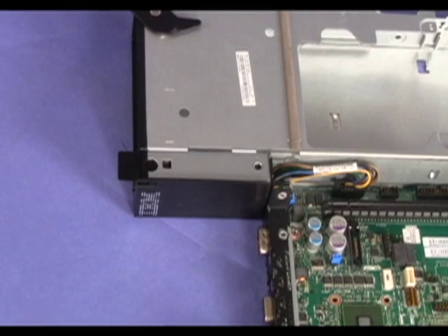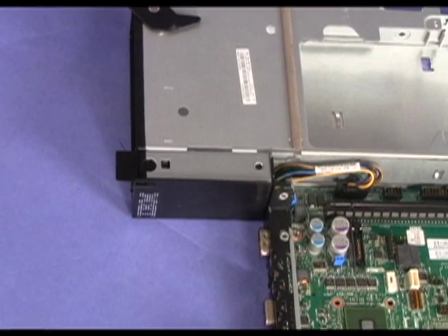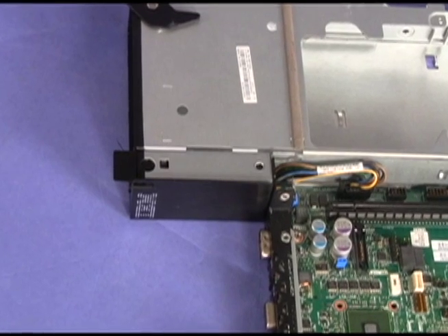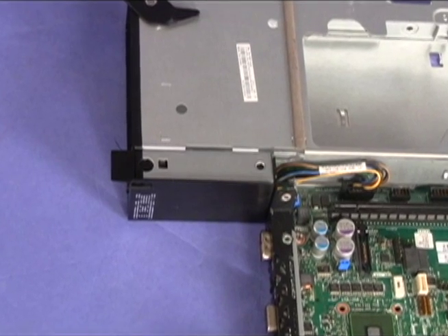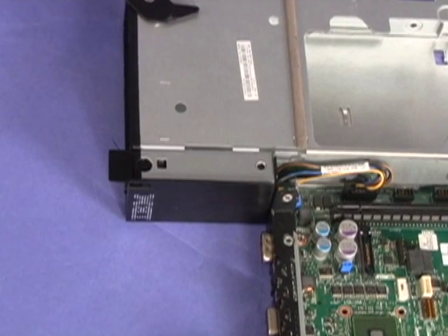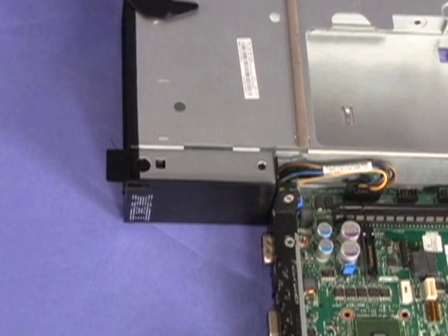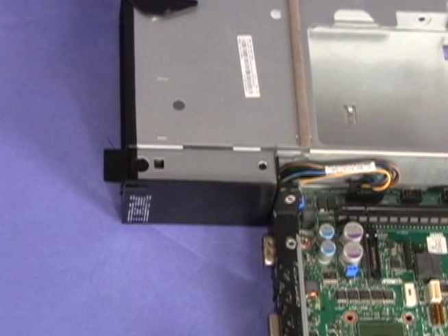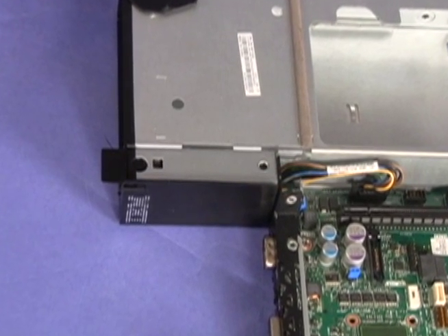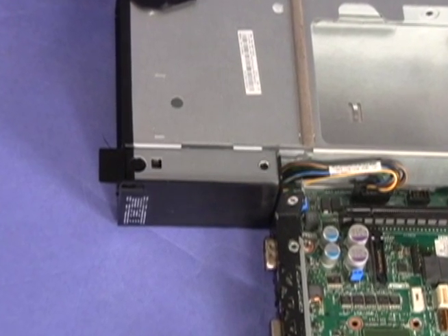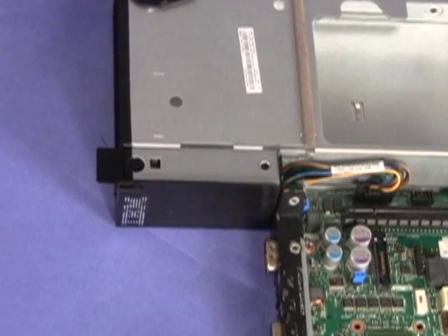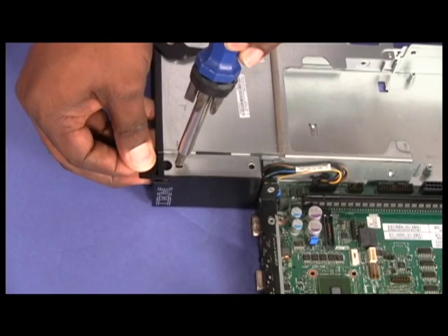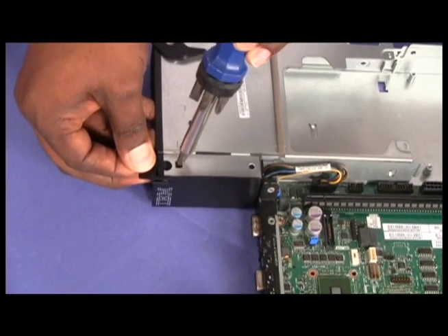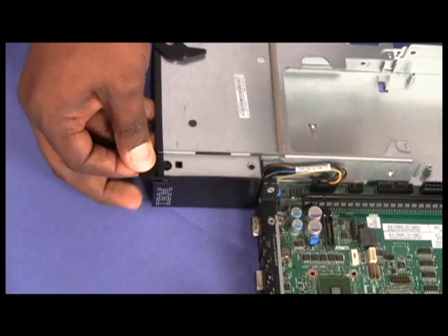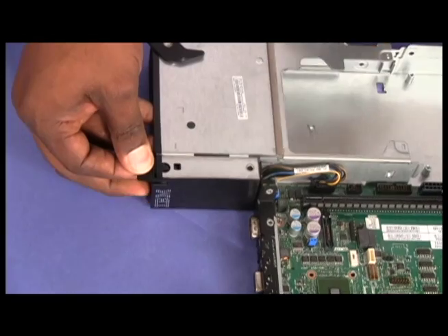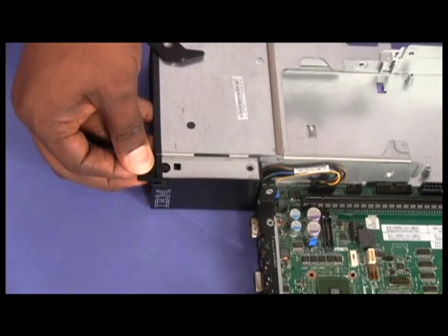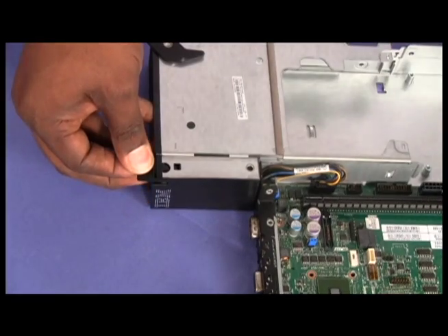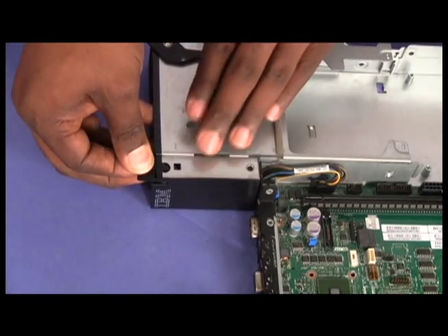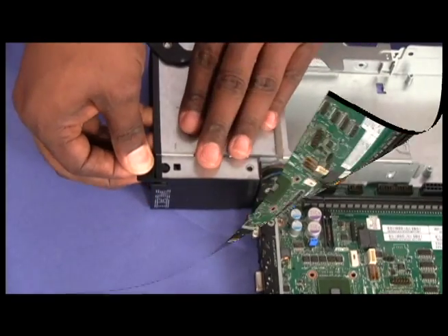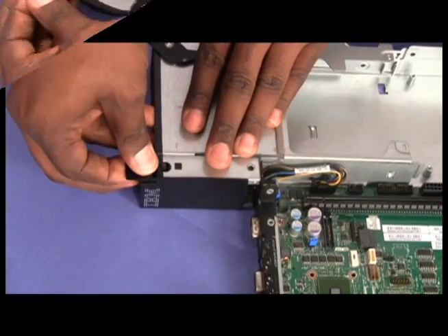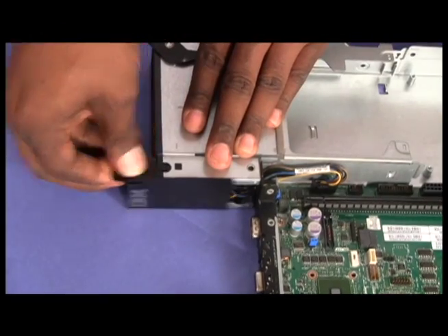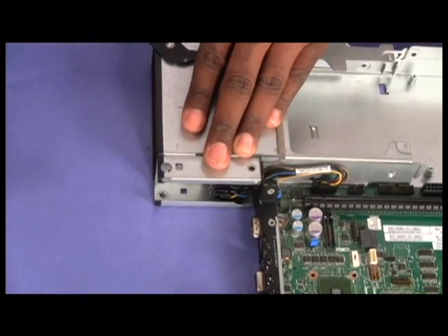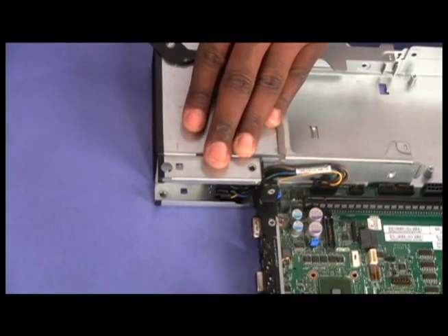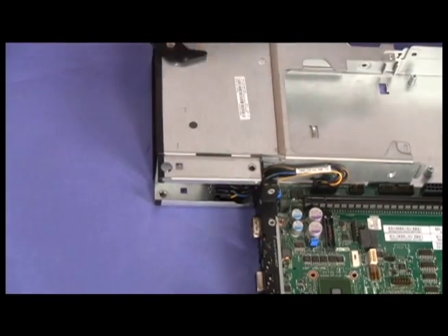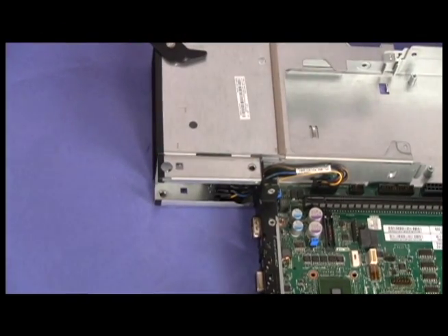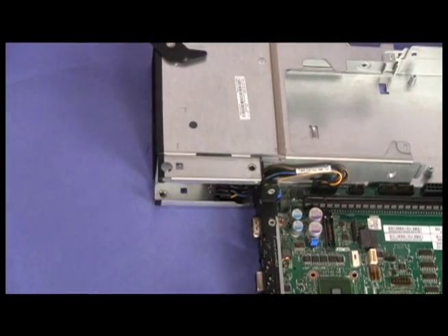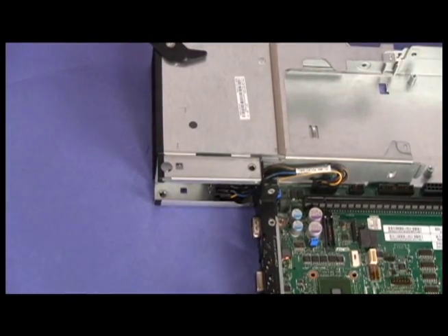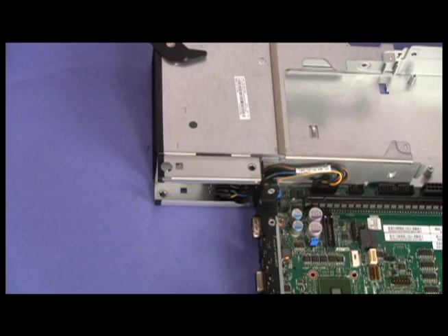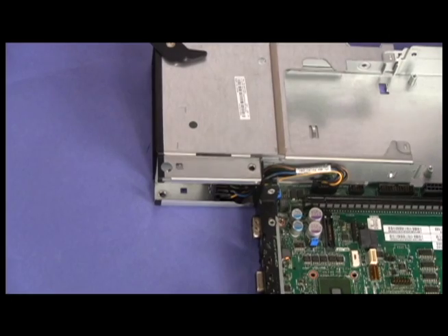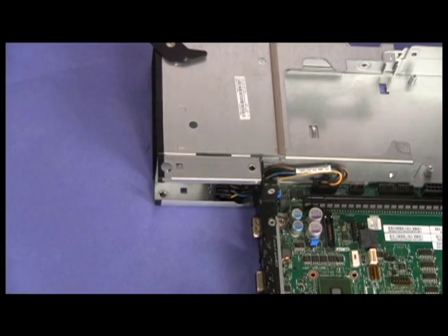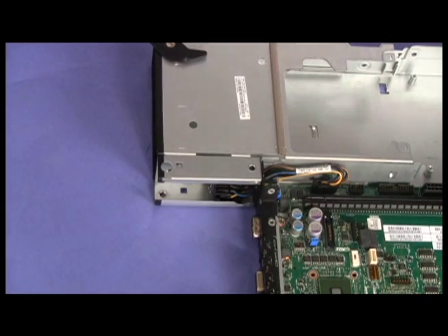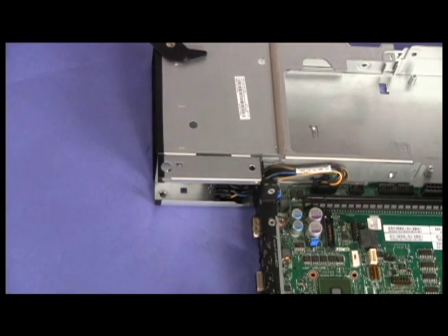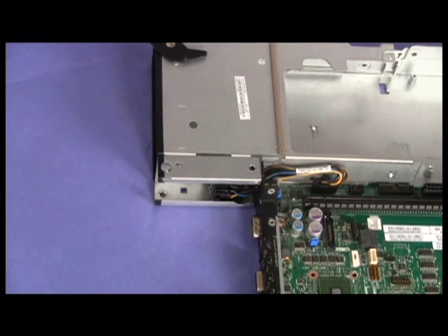To remove the front panel assembly, press the release tabs on the top and bottom of the front panel assembly cover. Slide the cover away from the system board tray to remove it from the system and set it aside.